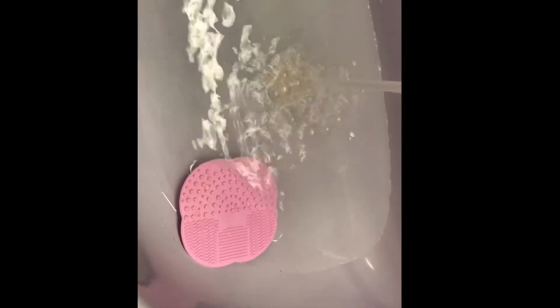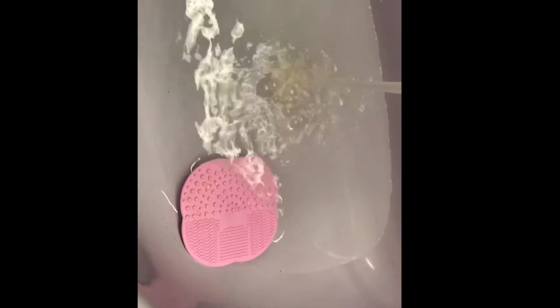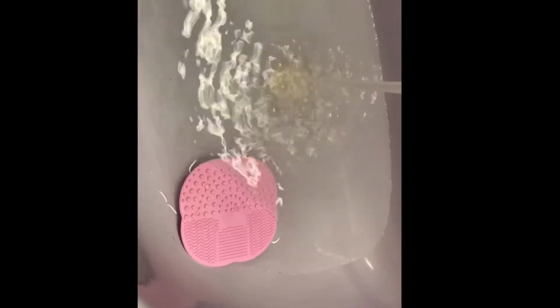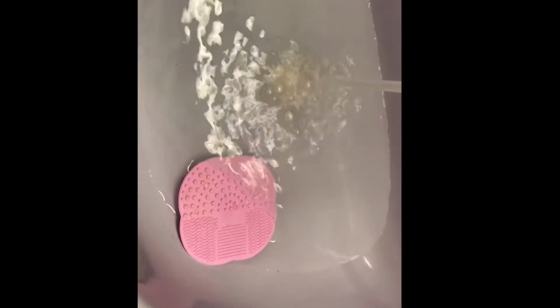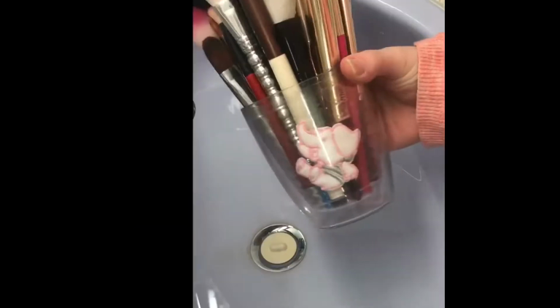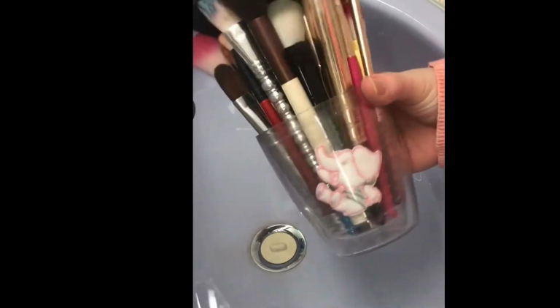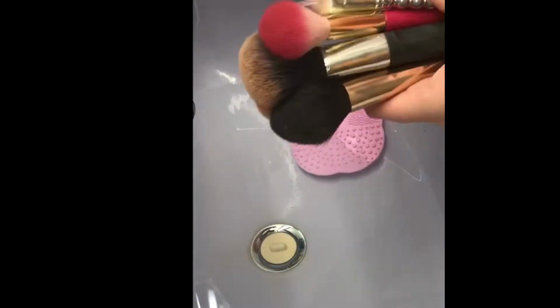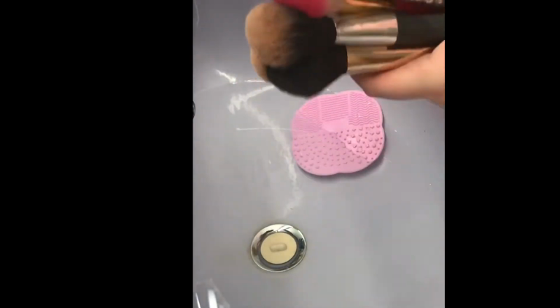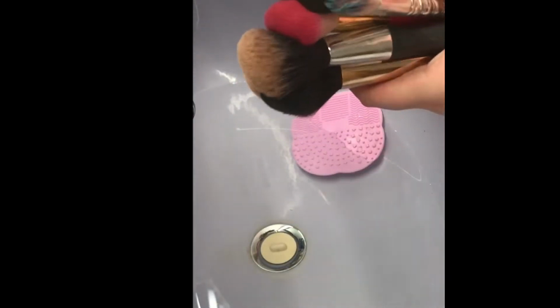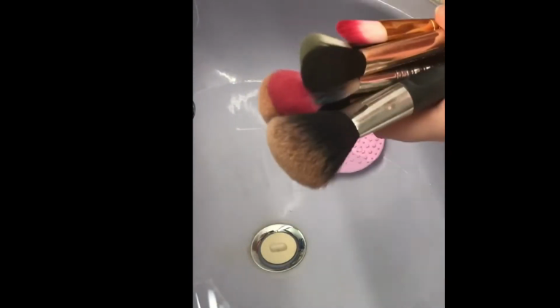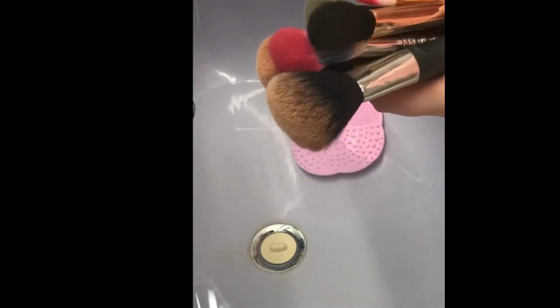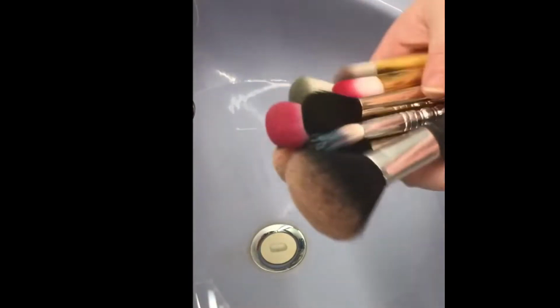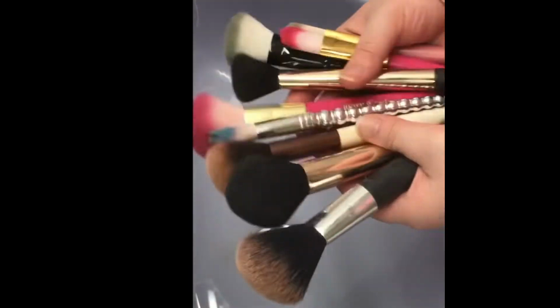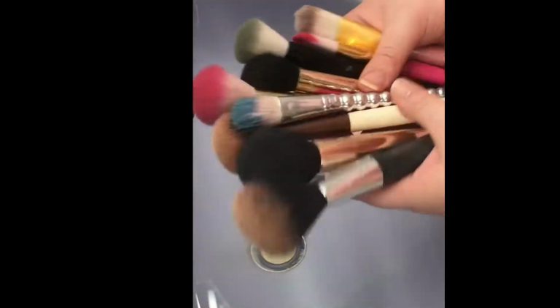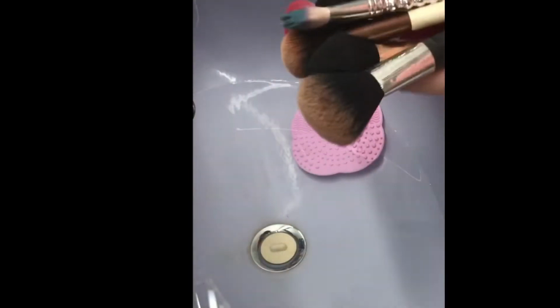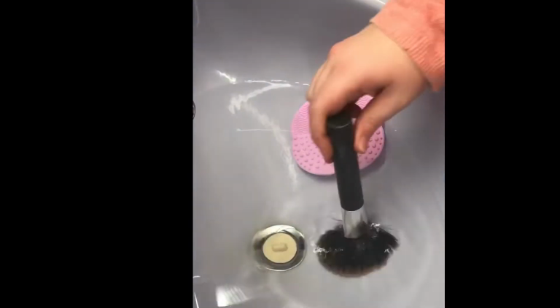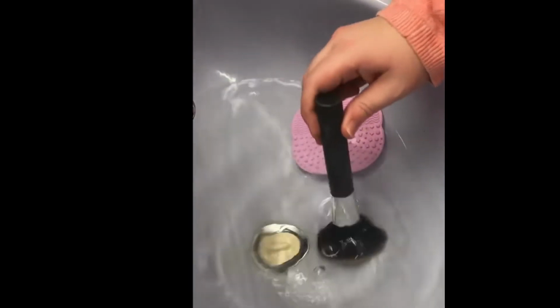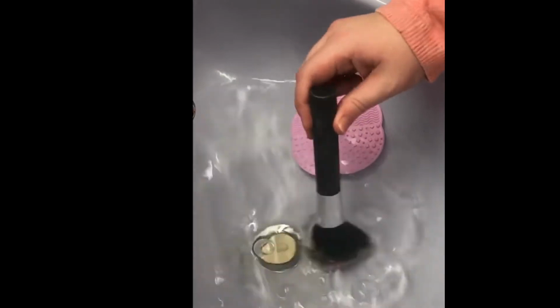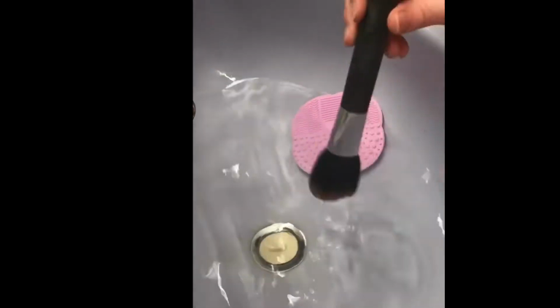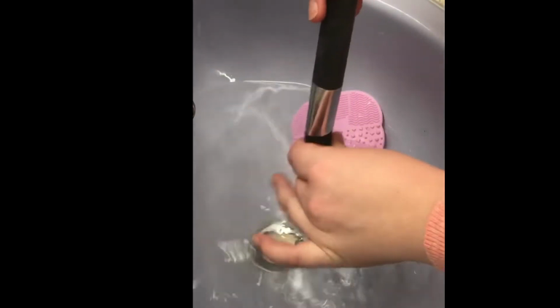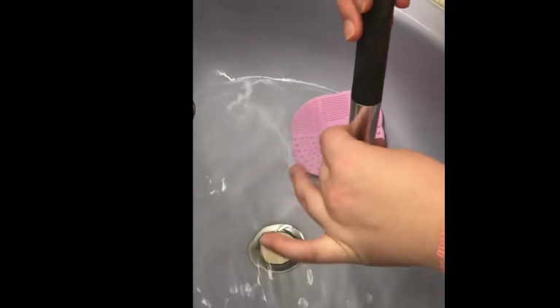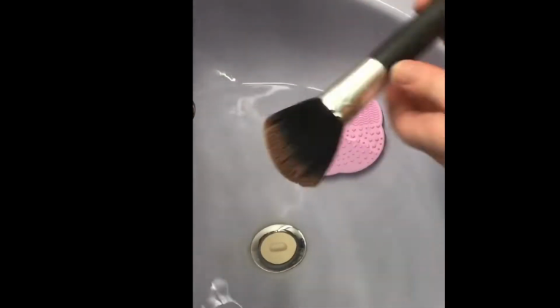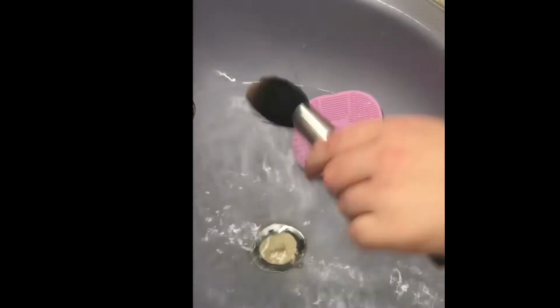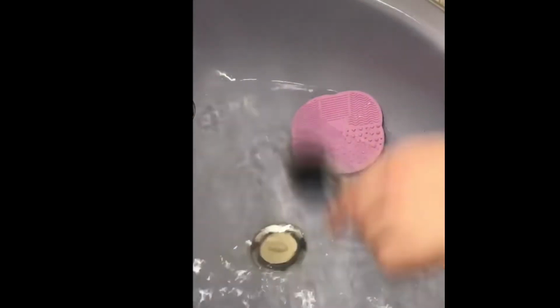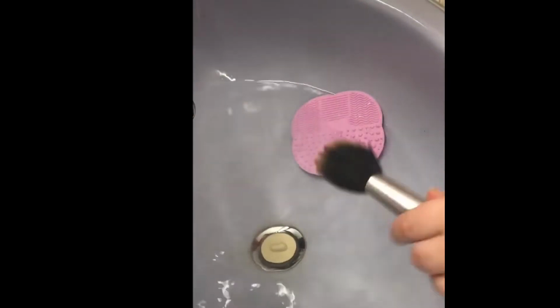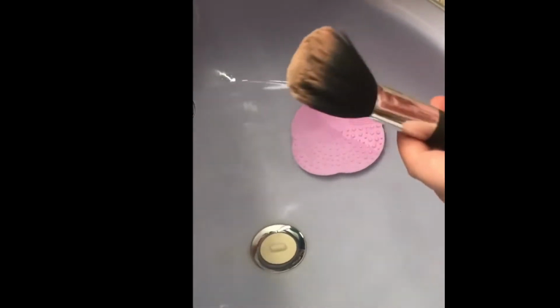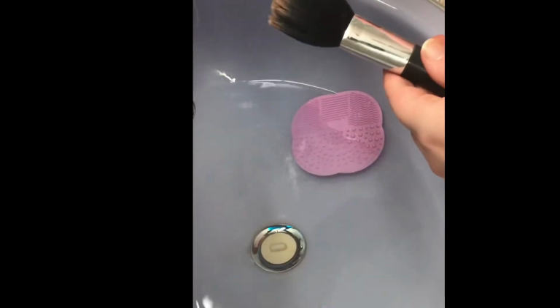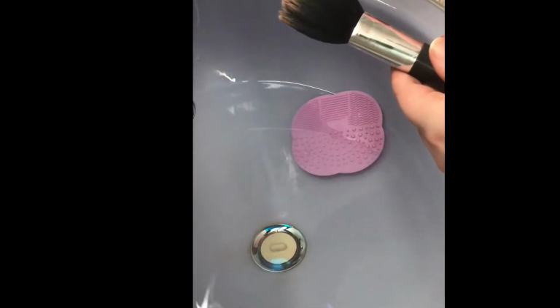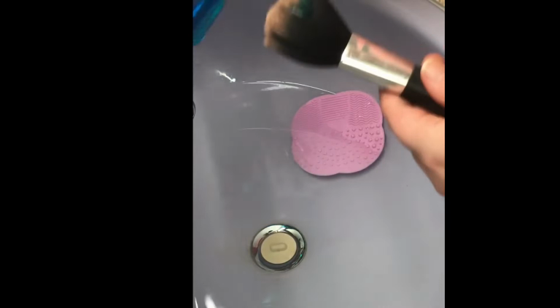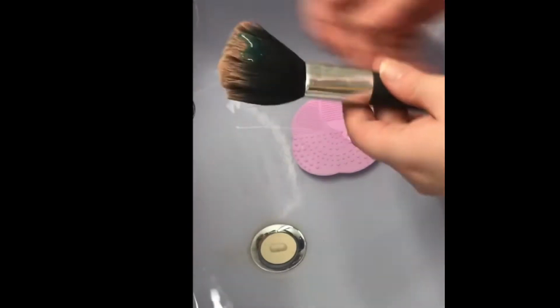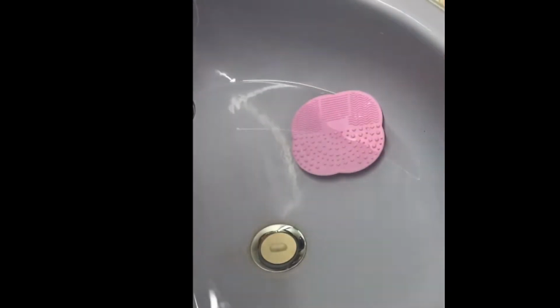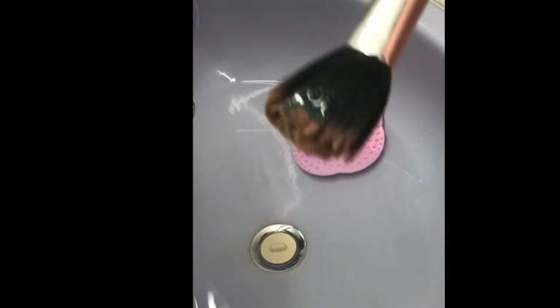I'm grabbing all my big brushes — I usually do my big brushes first. I'll wet it, put a little bit of soap on it, and then depending on how dirty the brush is, I'll wash it two to three times.